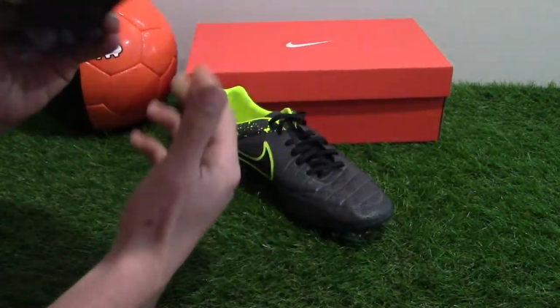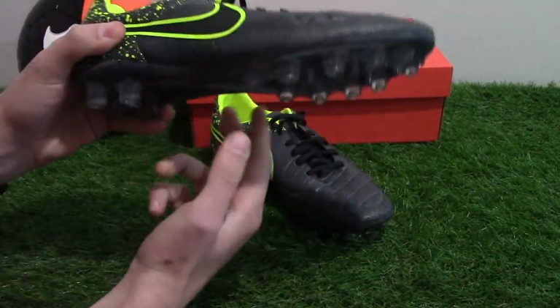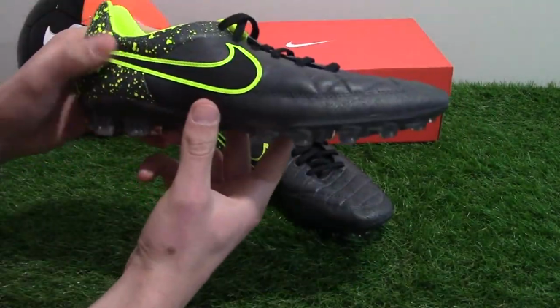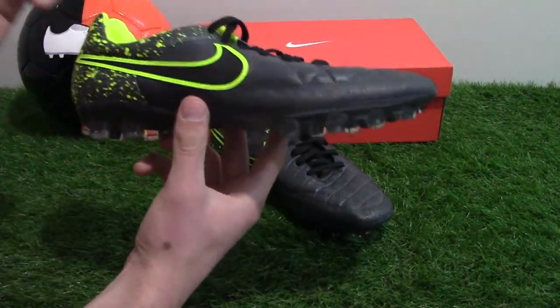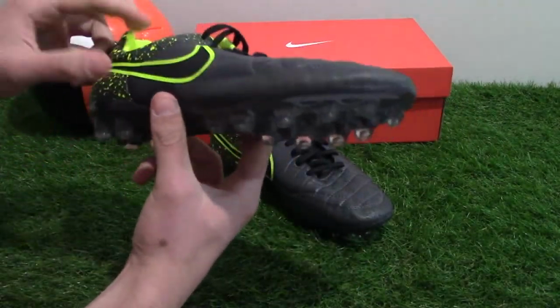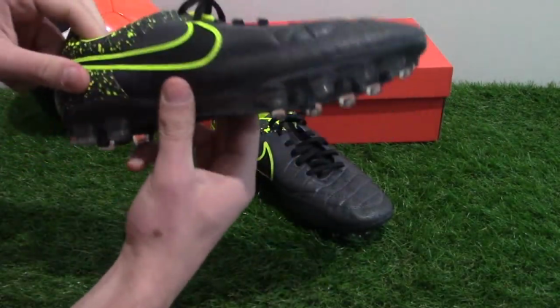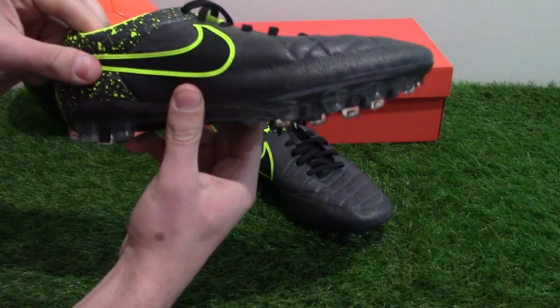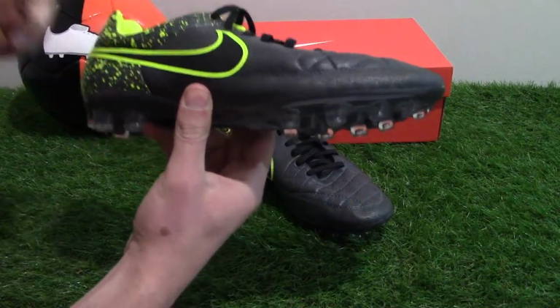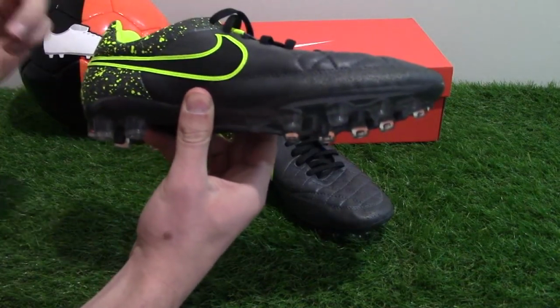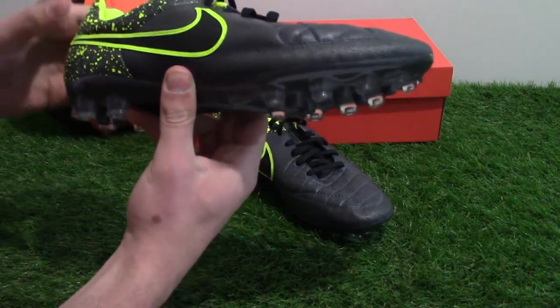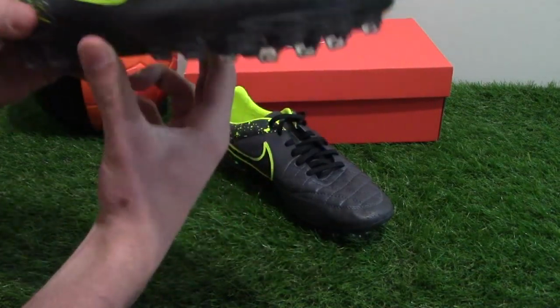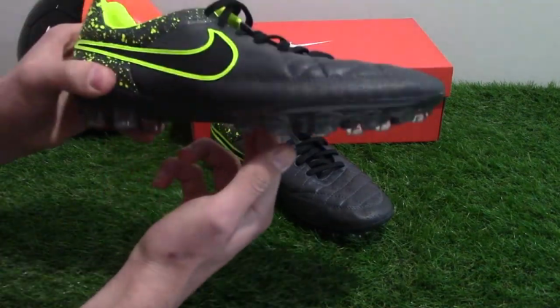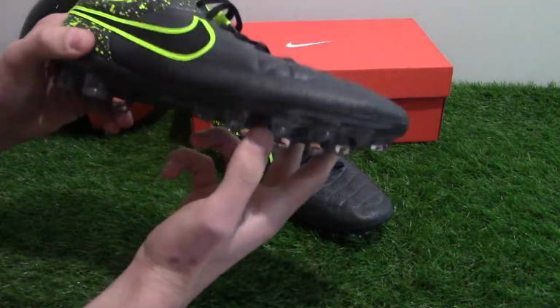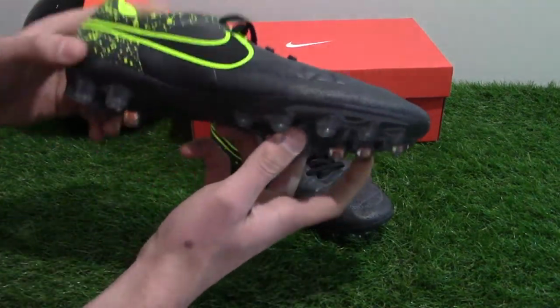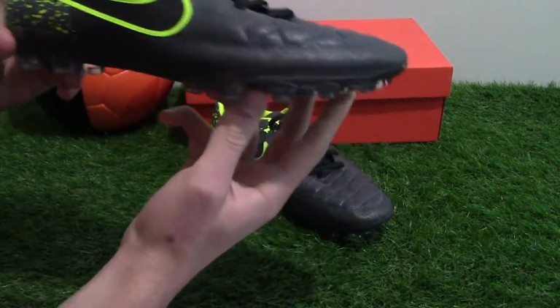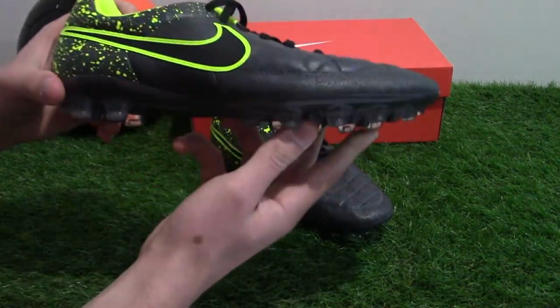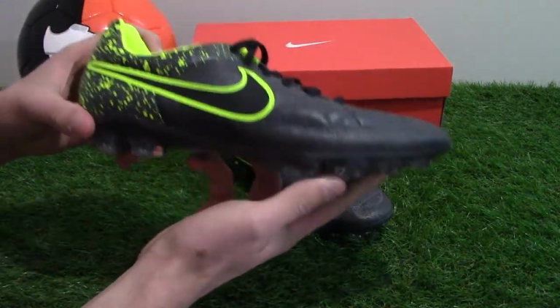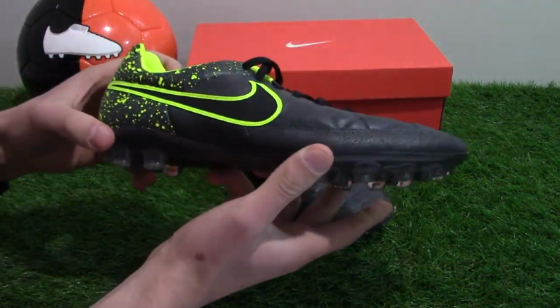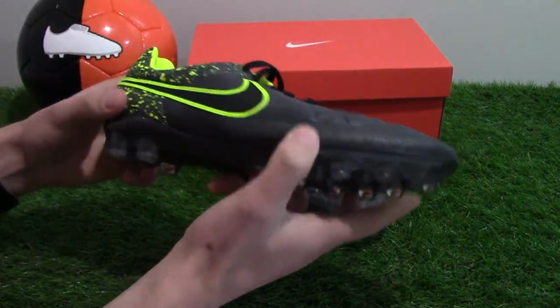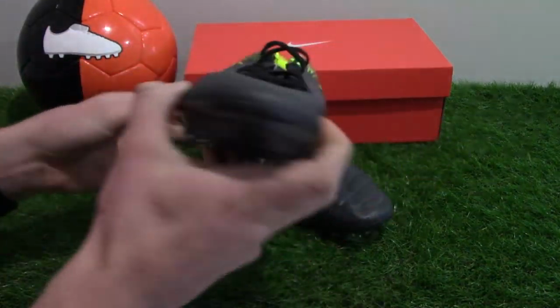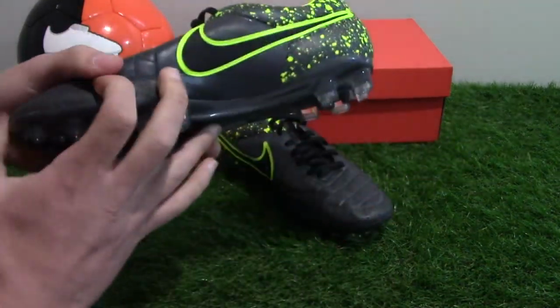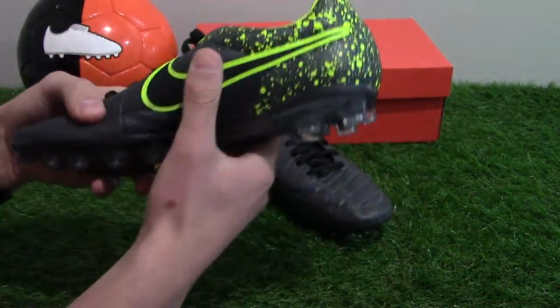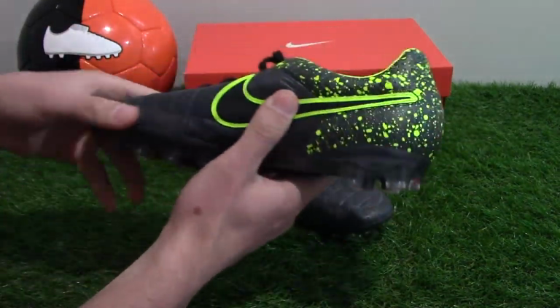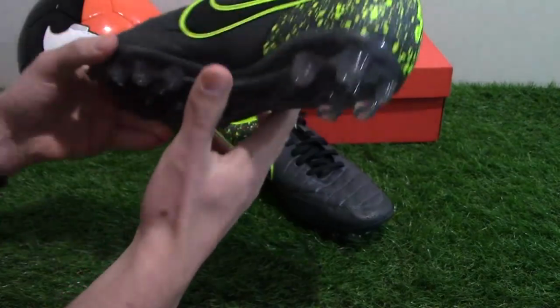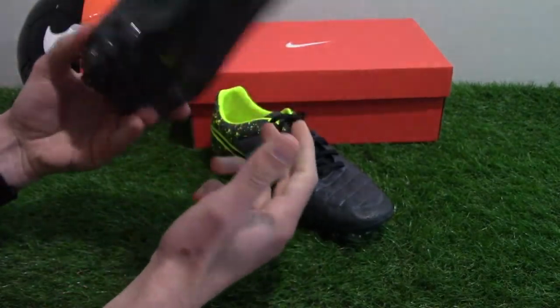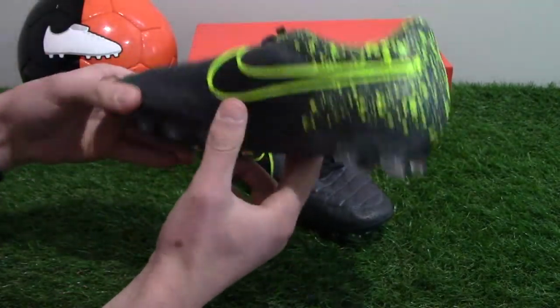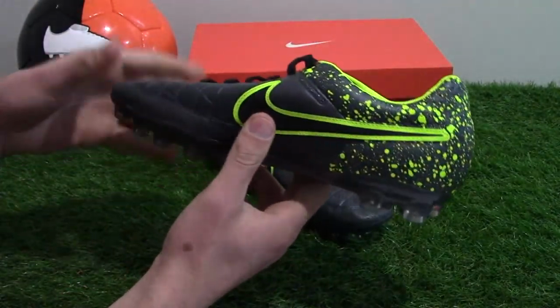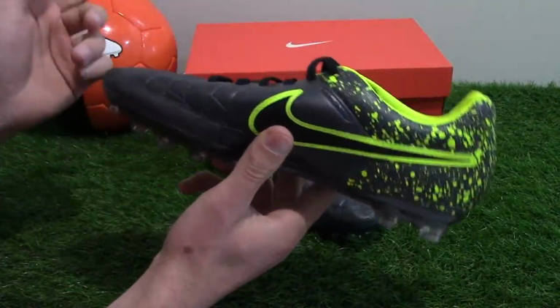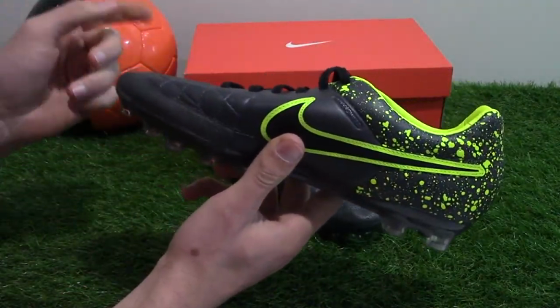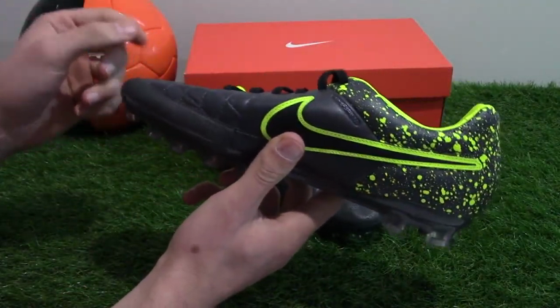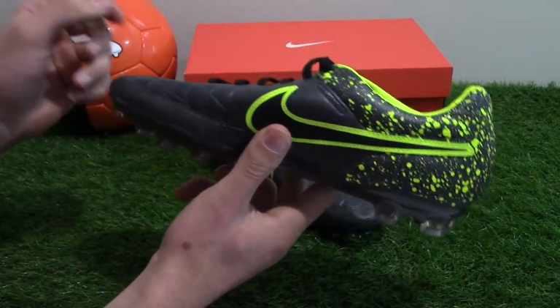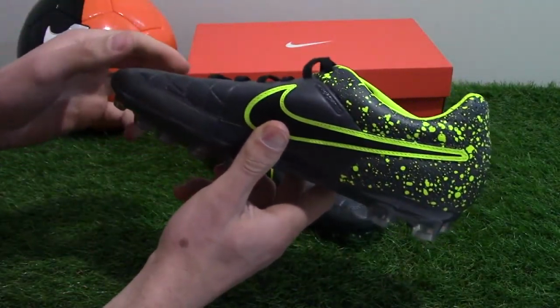The Tempo range is Nike's heritage saloon. It's designed to enhance both comfort and touch, boasting leather materials. The headline professionals for the range are Sergio Ramos, Chris Smalling, and Jerome Boateng.